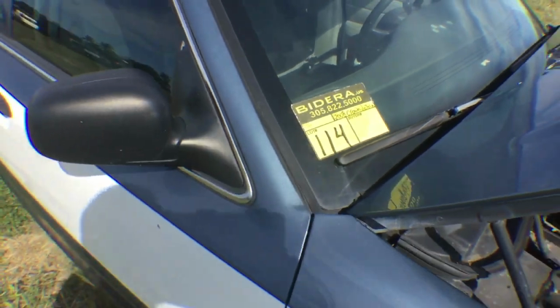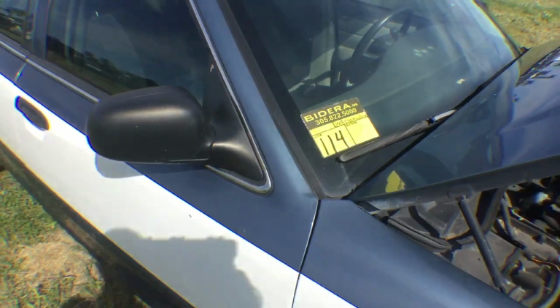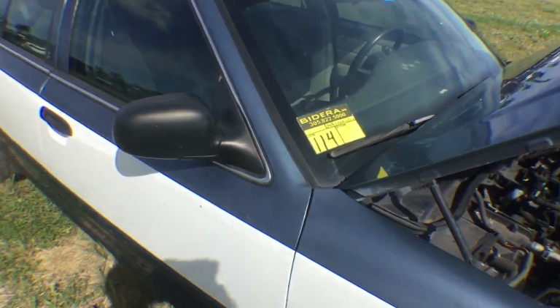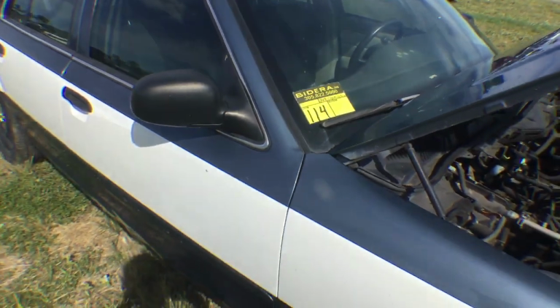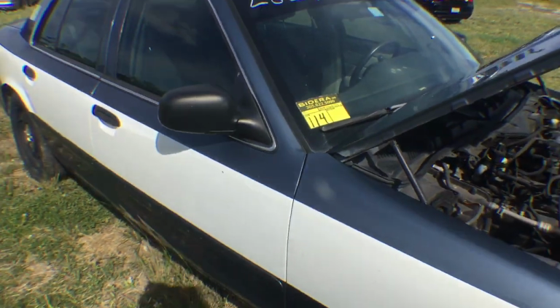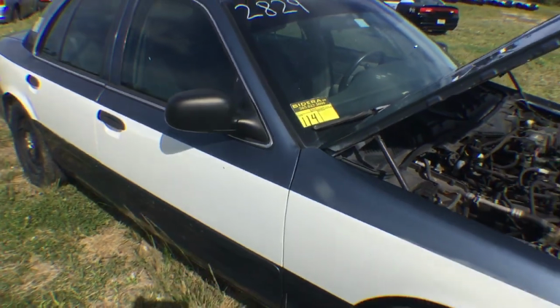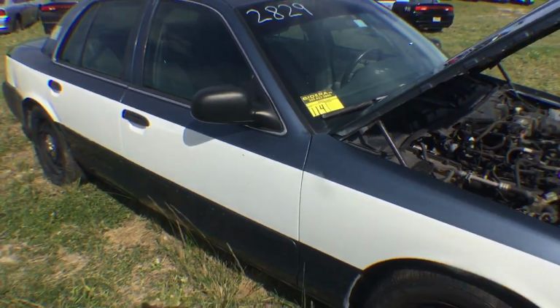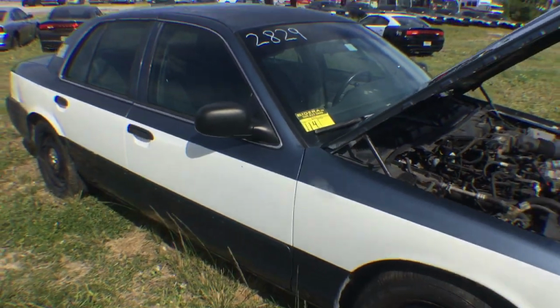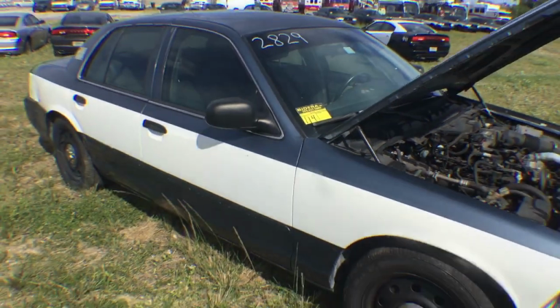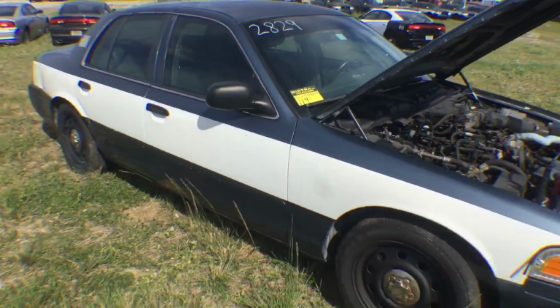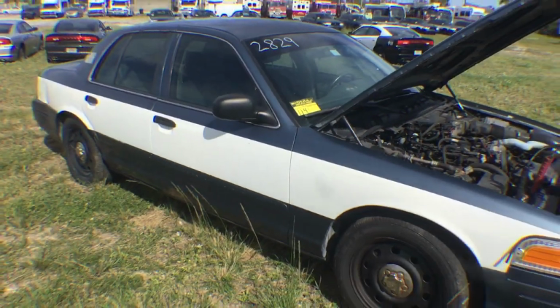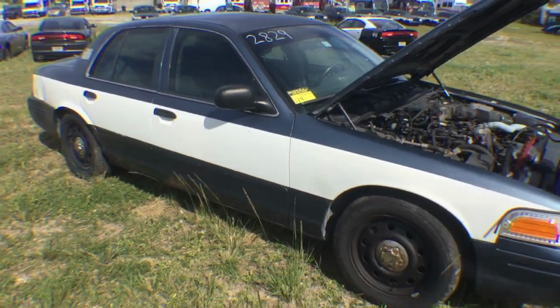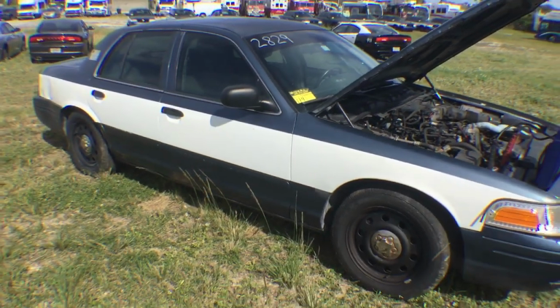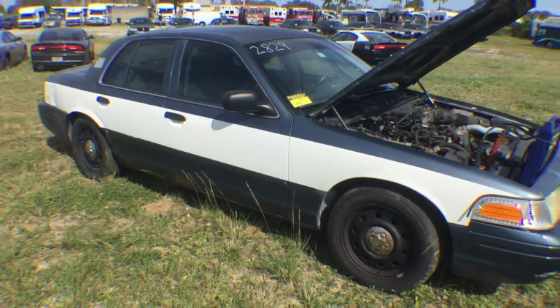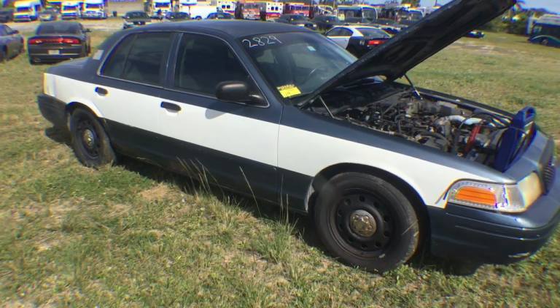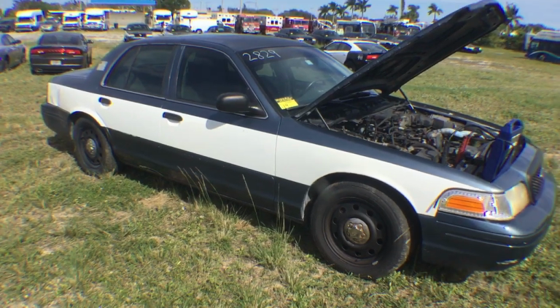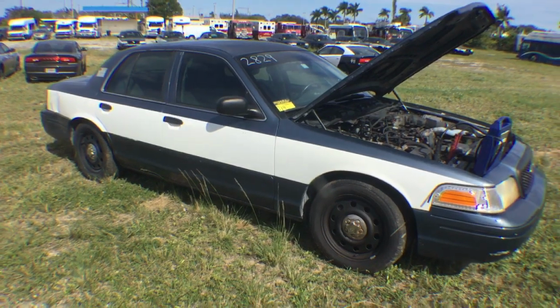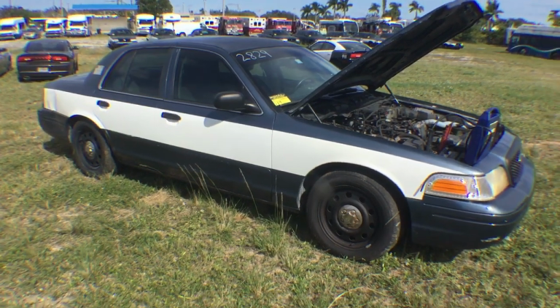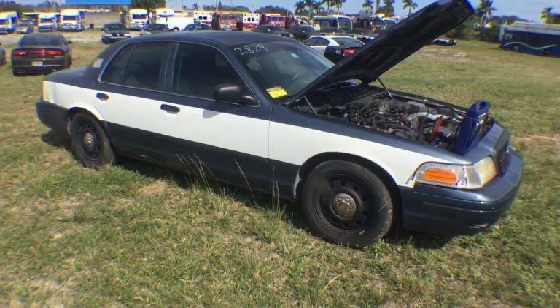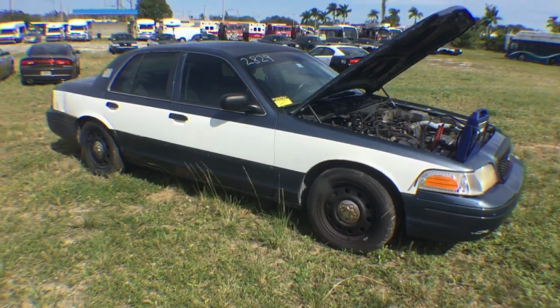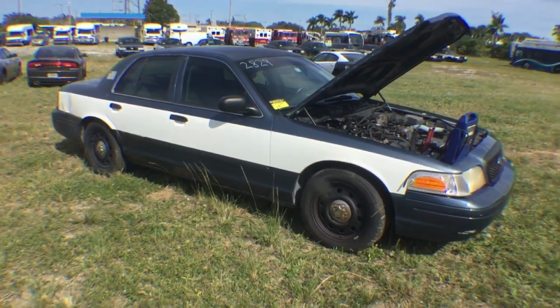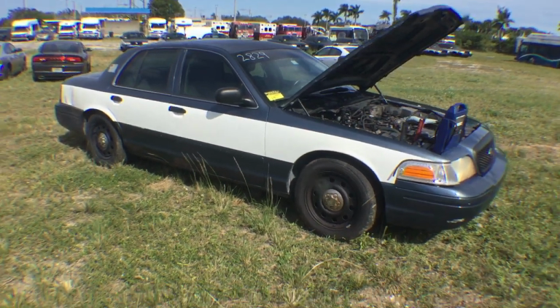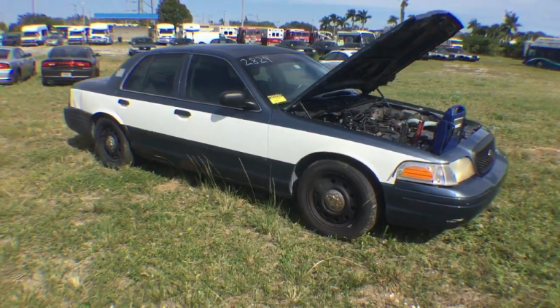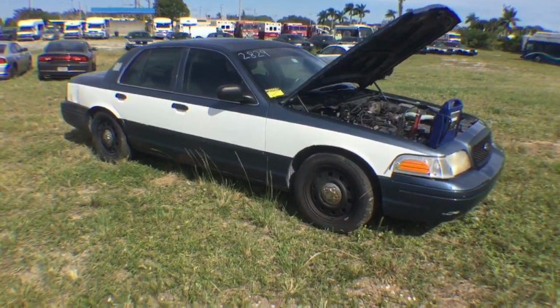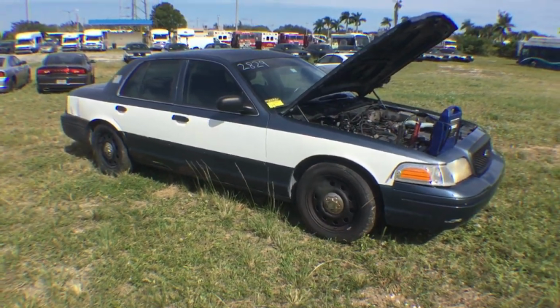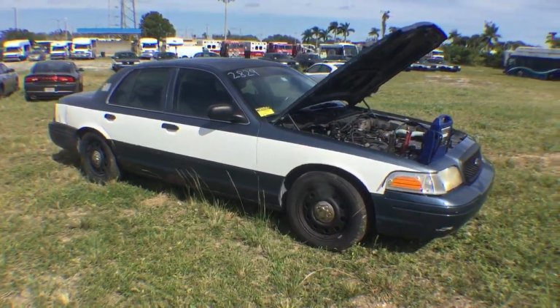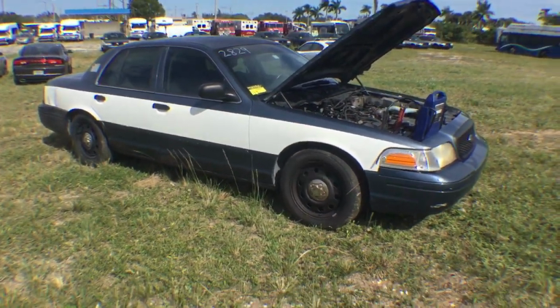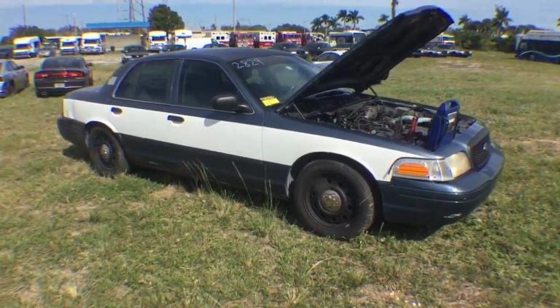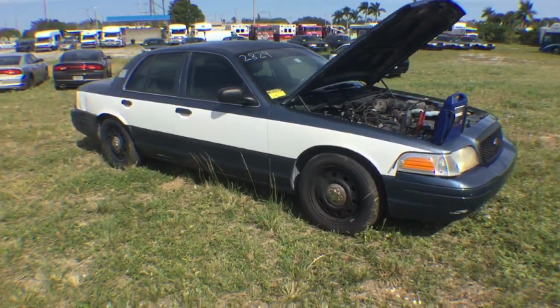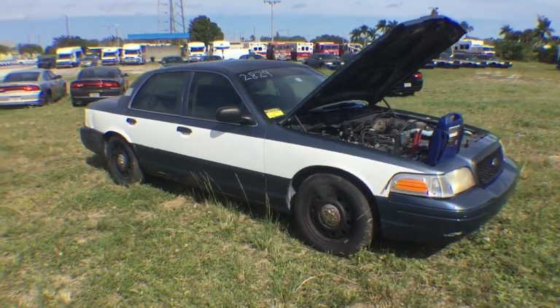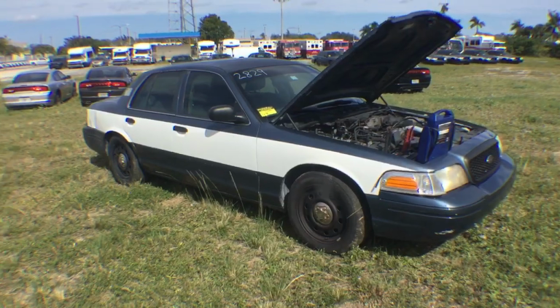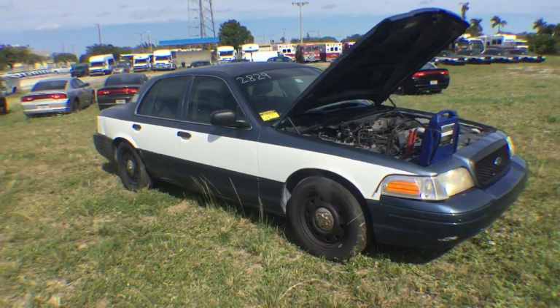Lot number 114, 2008 Crown Victoria. As you can hear, the motor has a knocking sound, transmission engages, AC blows cold.